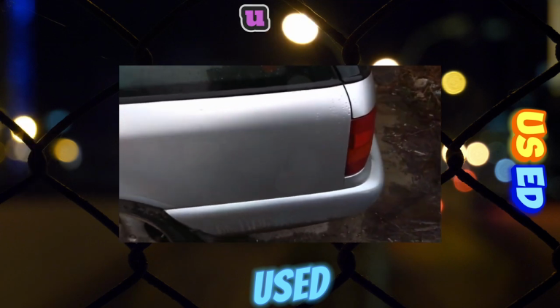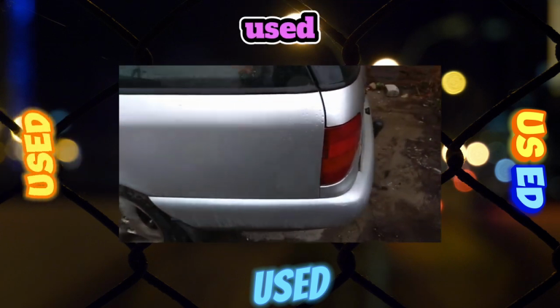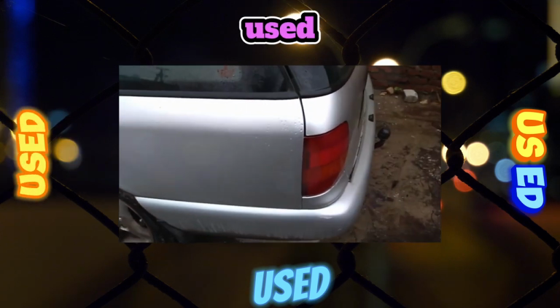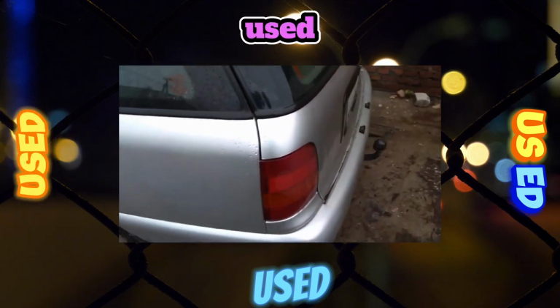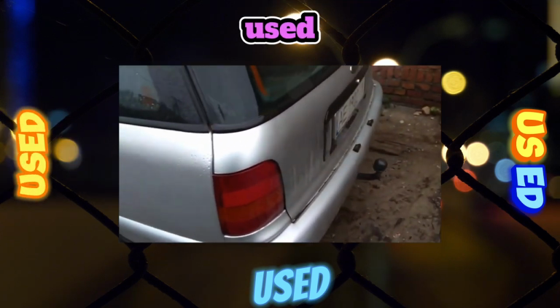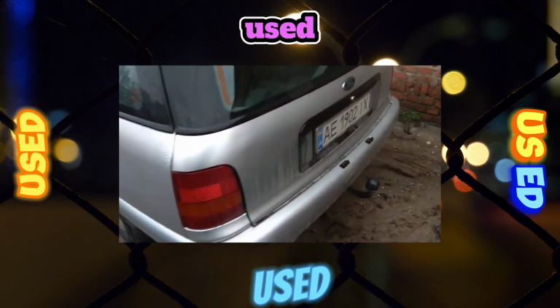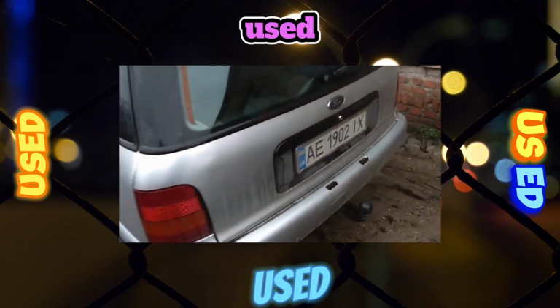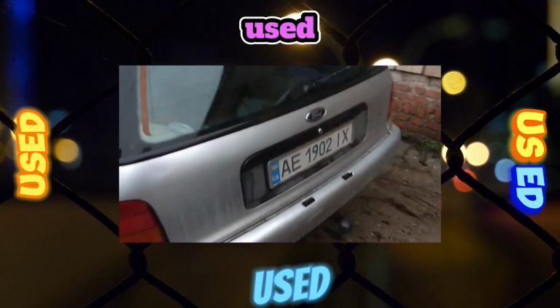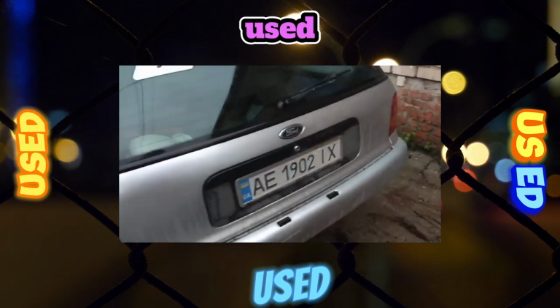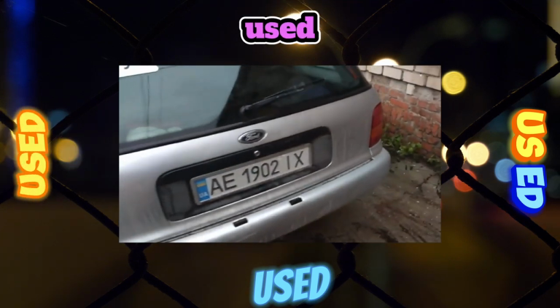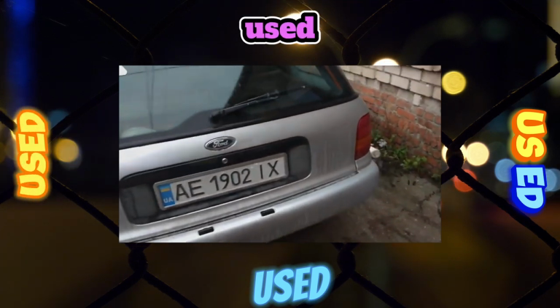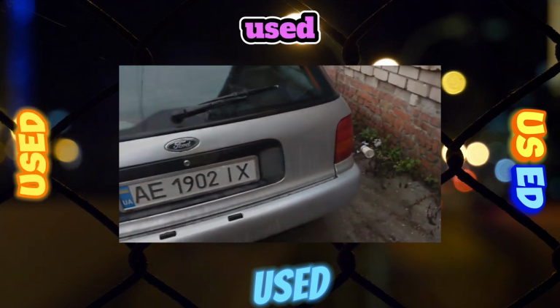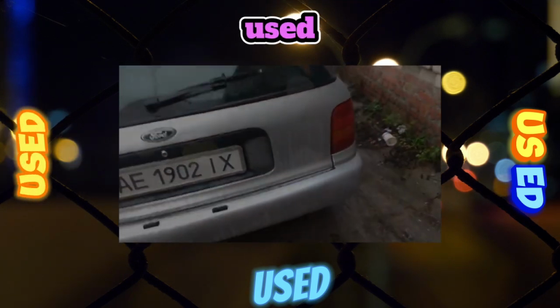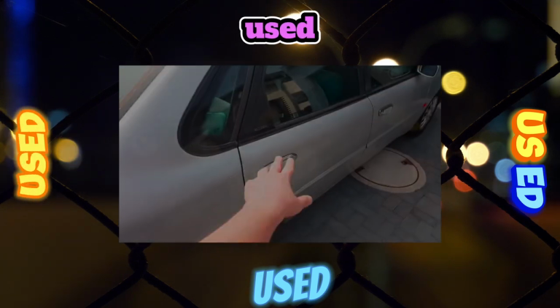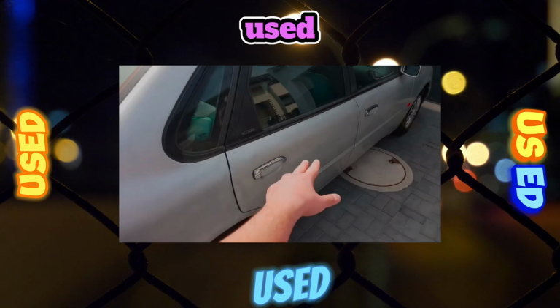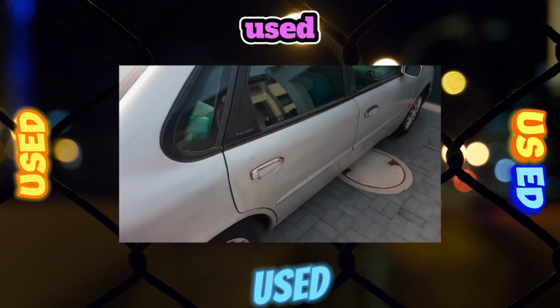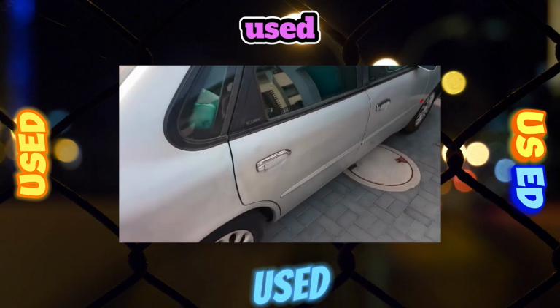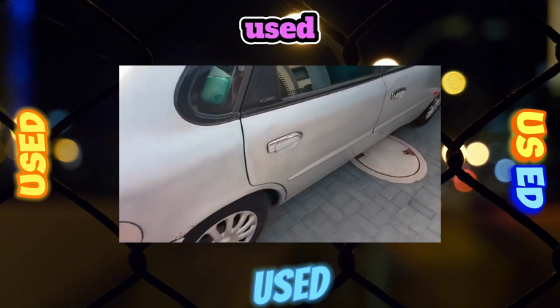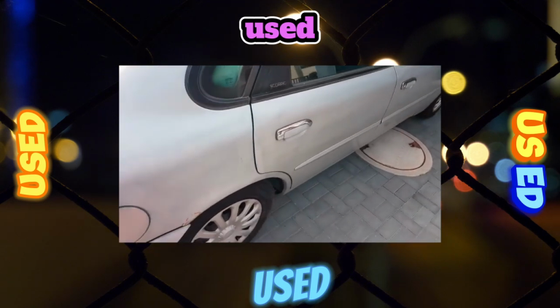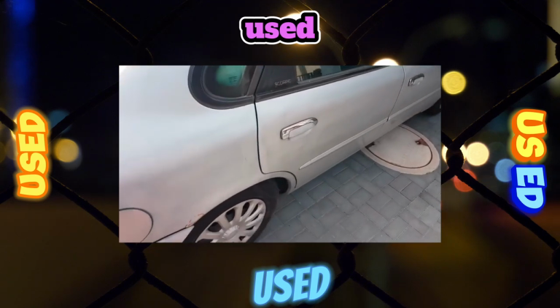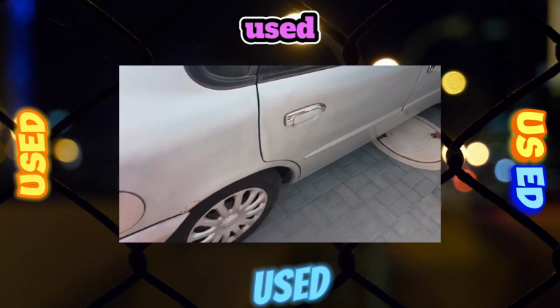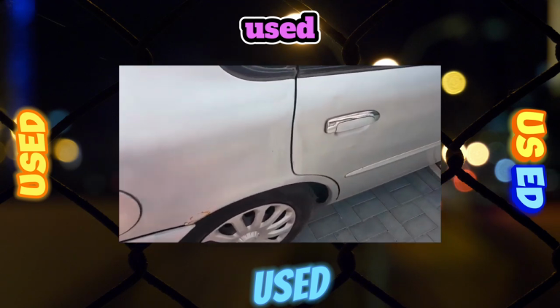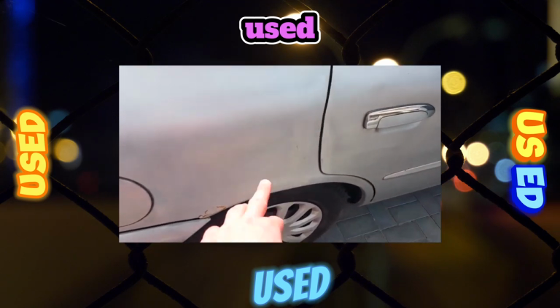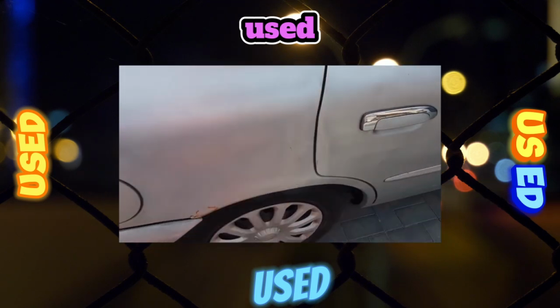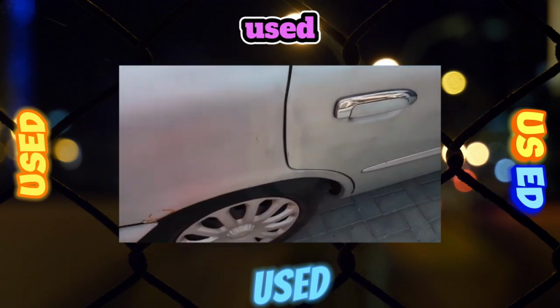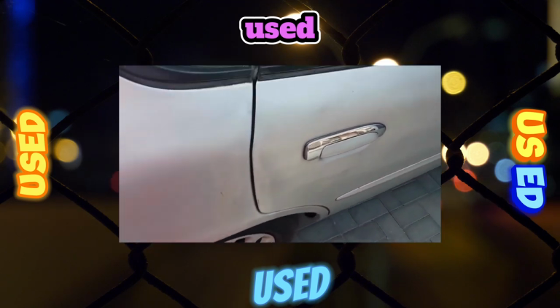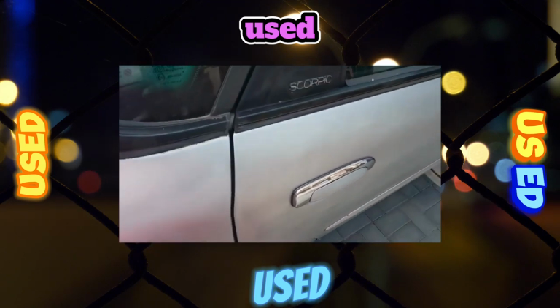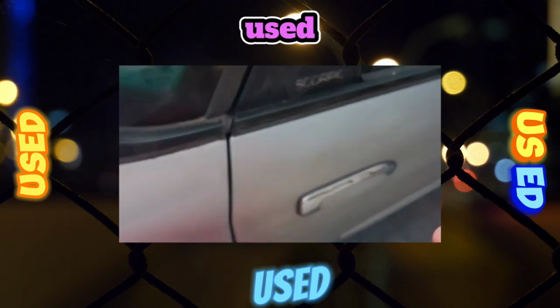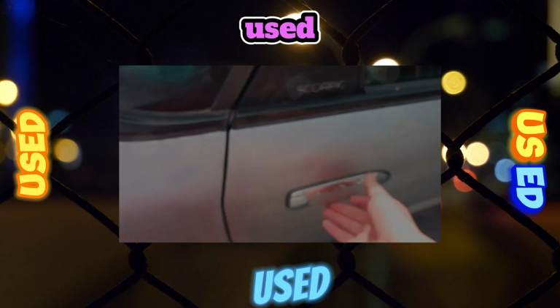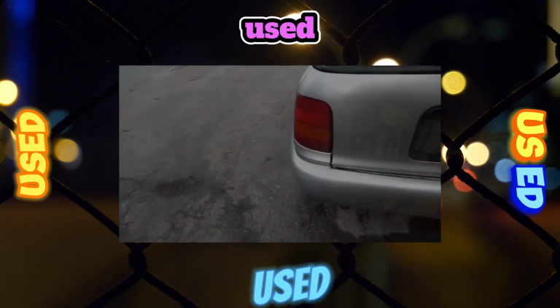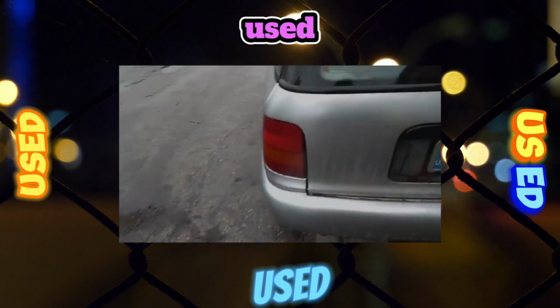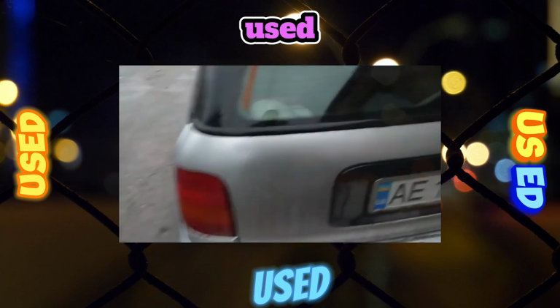Regarding ergonomics, the trunk lid opens to a small height, which is why there is a risk of hitting your head on the protruding lock. It is also inconvenient to use the ashtray in the cabin, as it is placed too close to the gearshift lever.